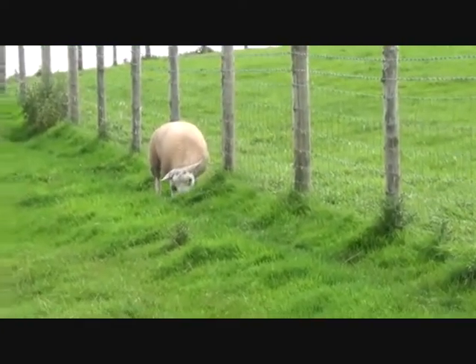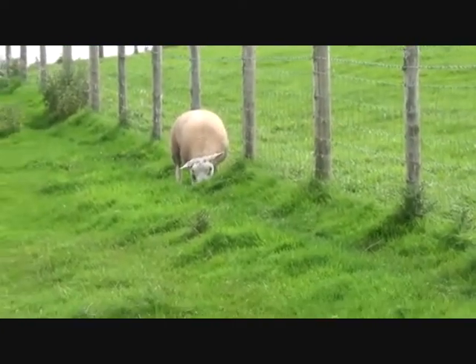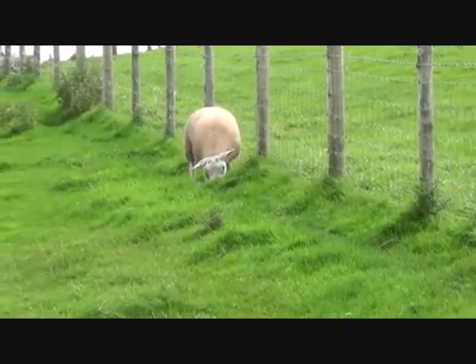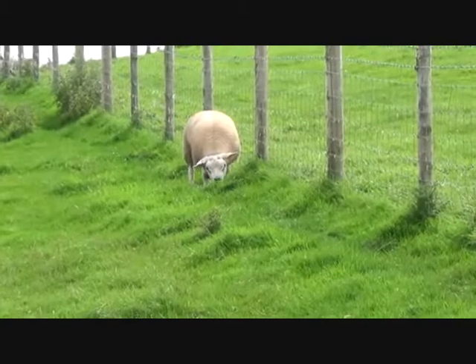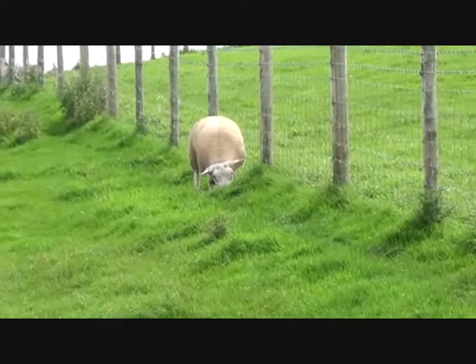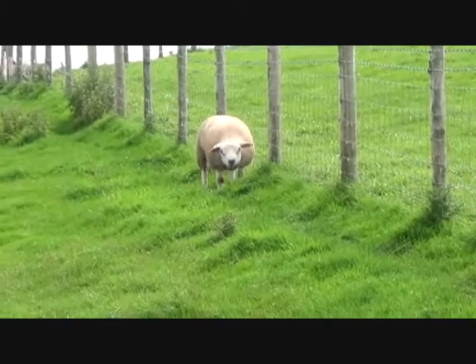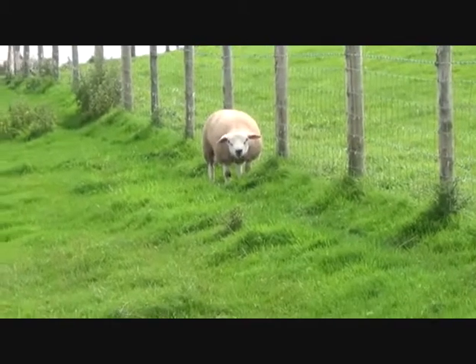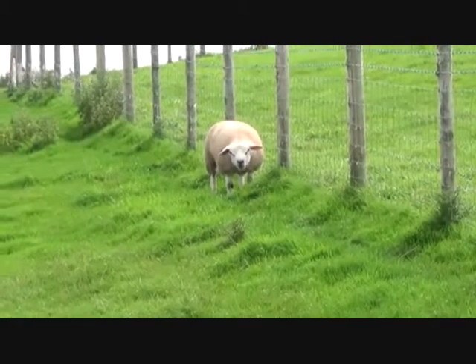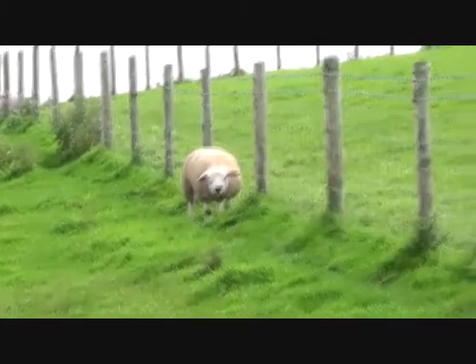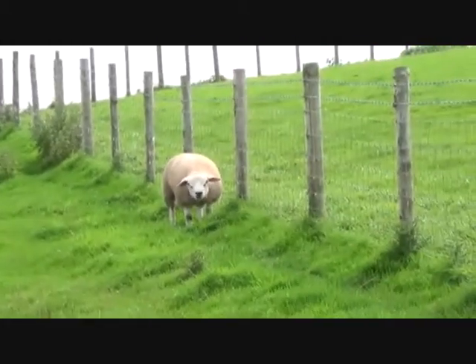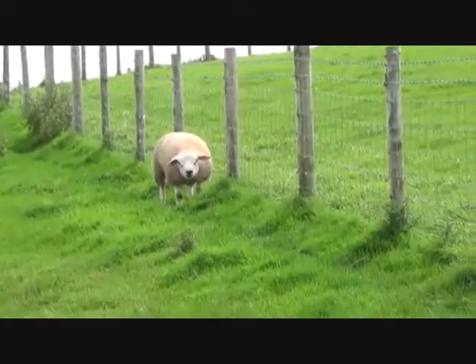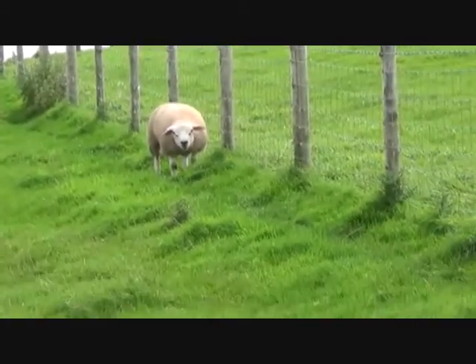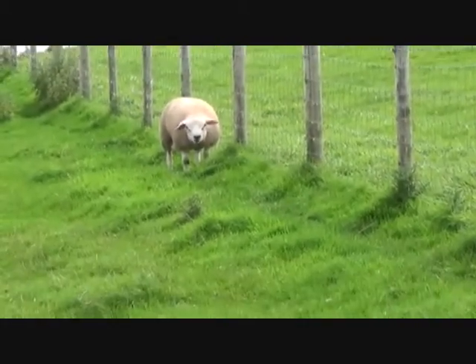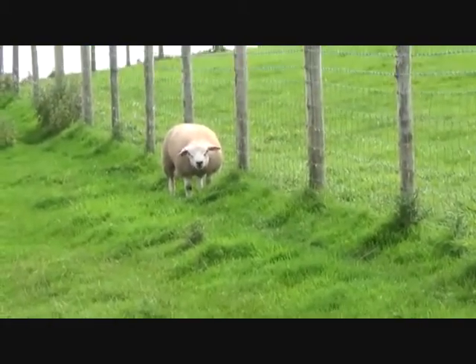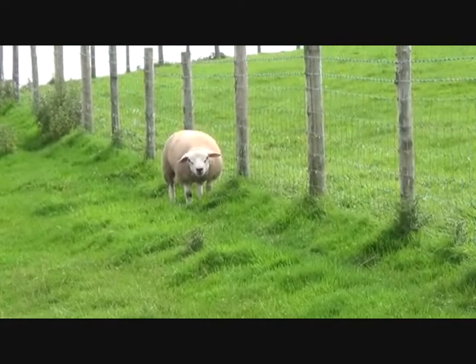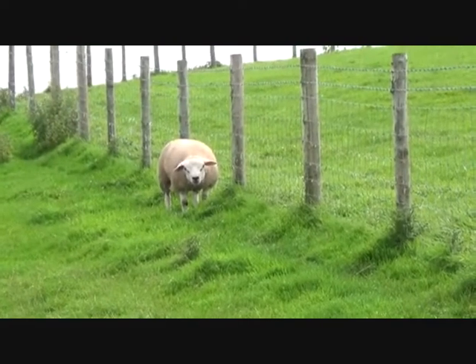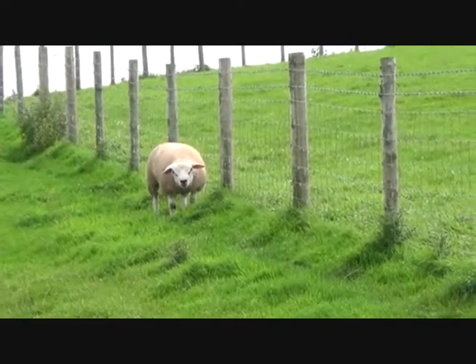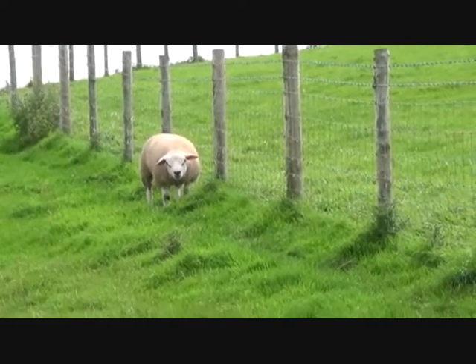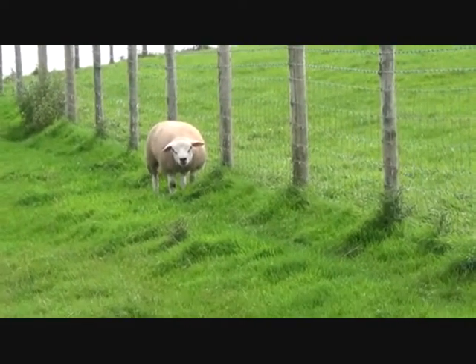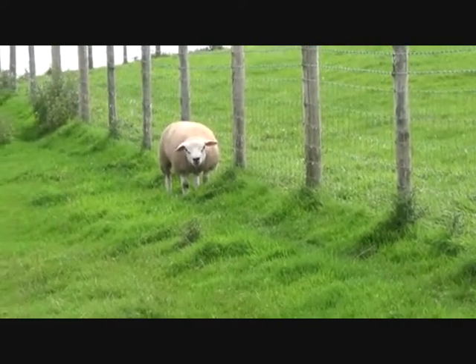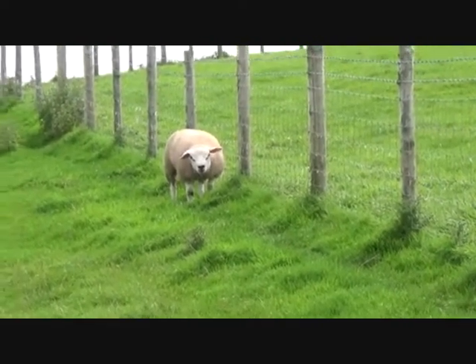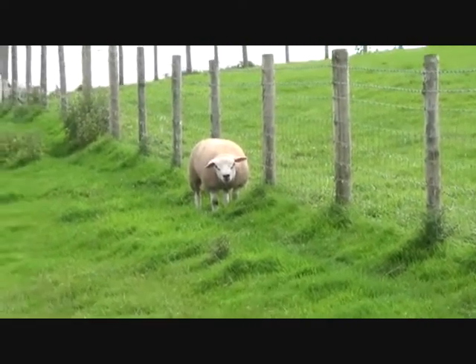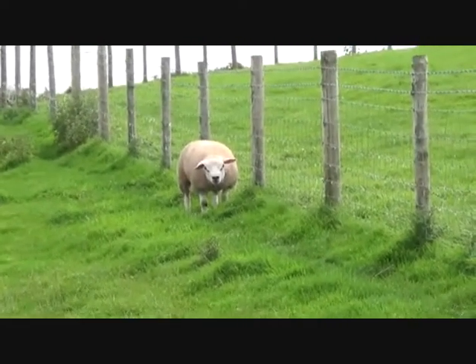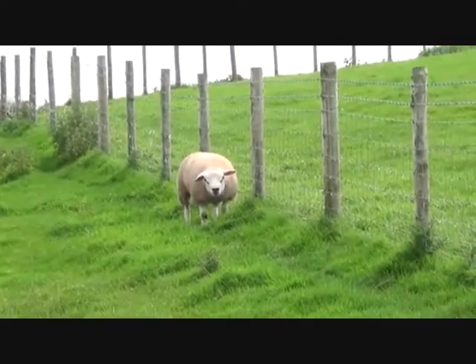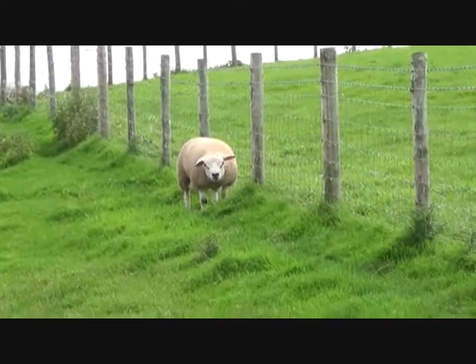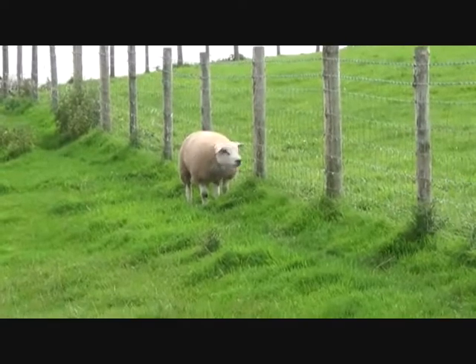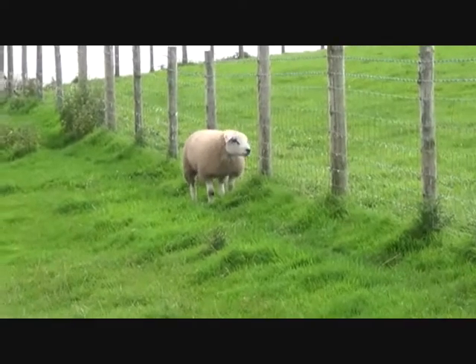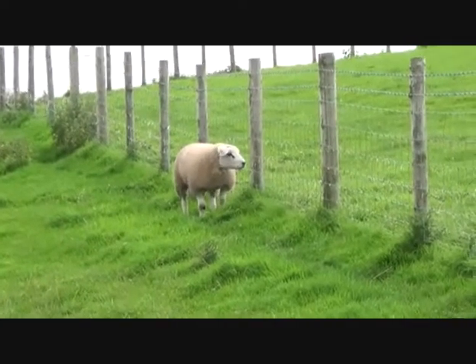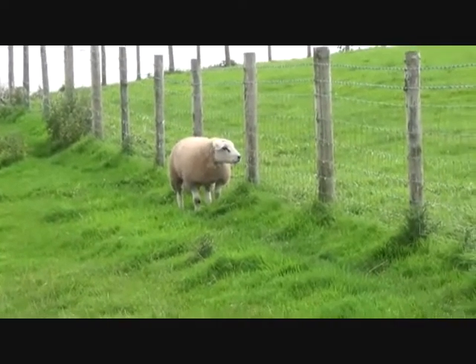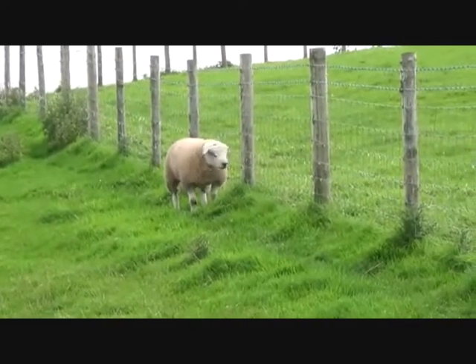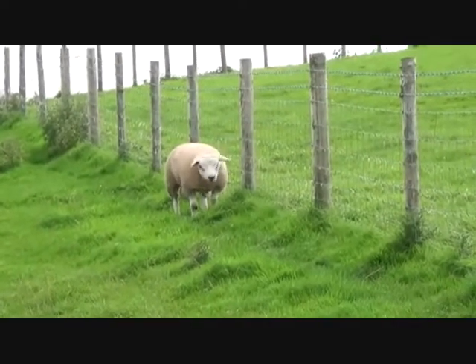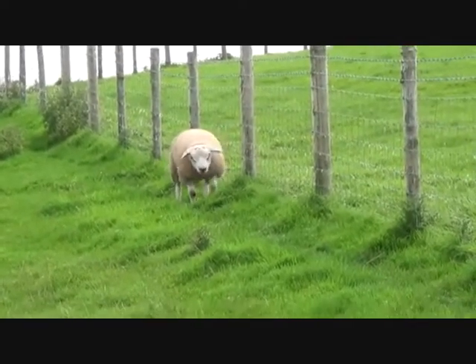It isn't a sheep — it's a ram, all on its own. You've got to be careful of these things, you know — they kill more farmers than bulls do. I shall give it a wide berth.